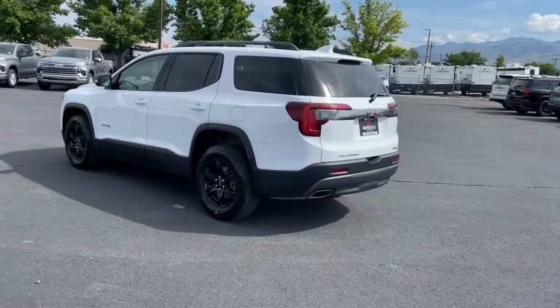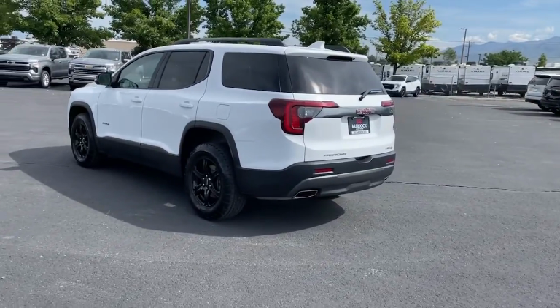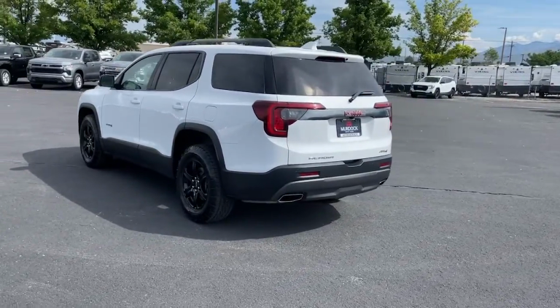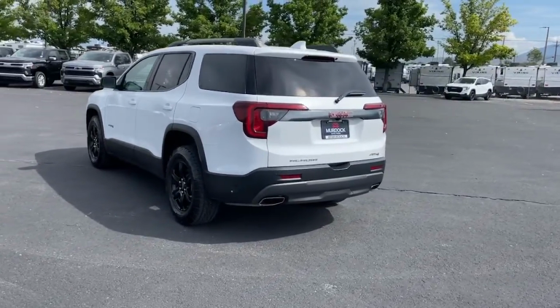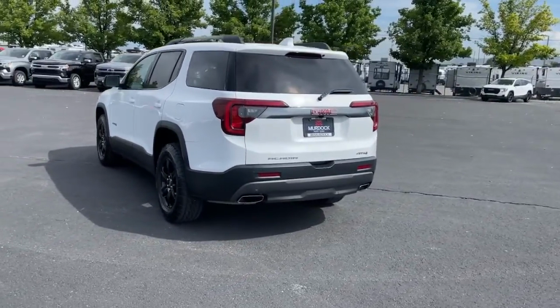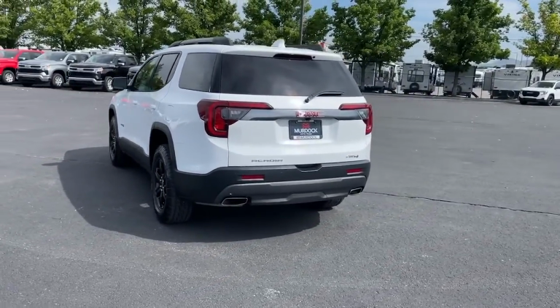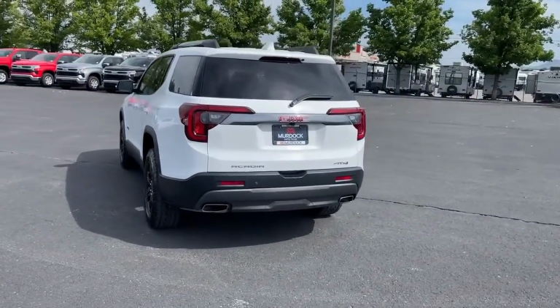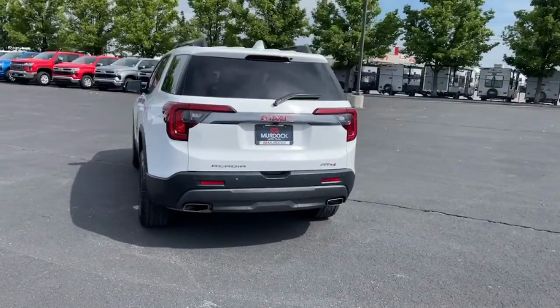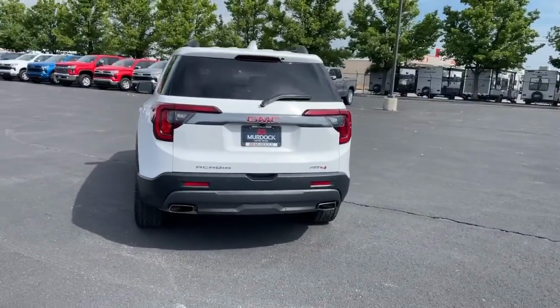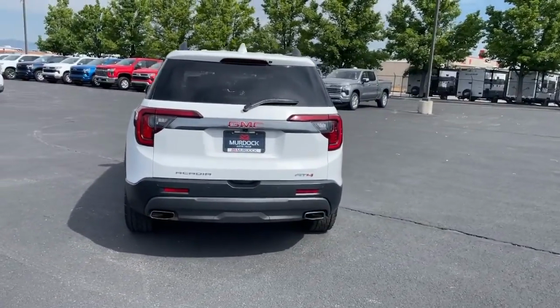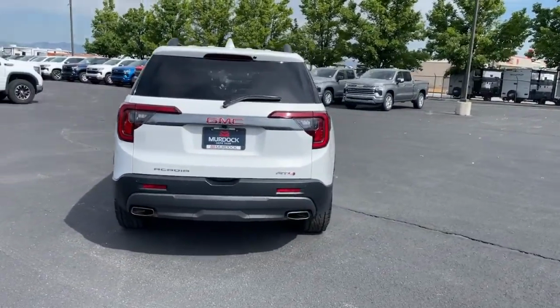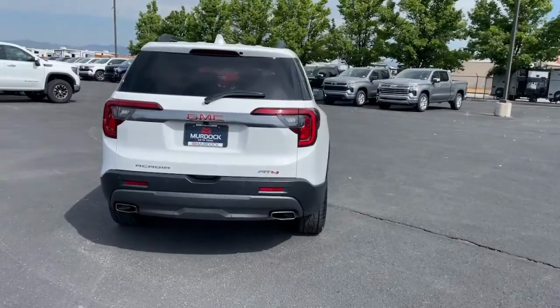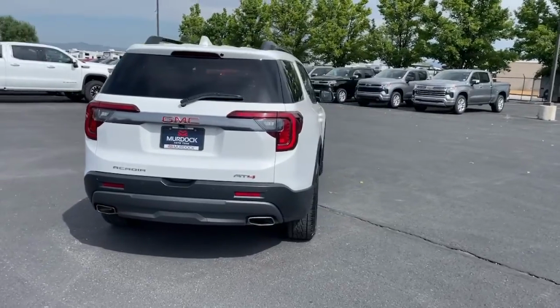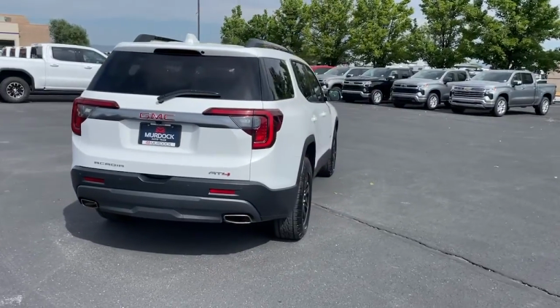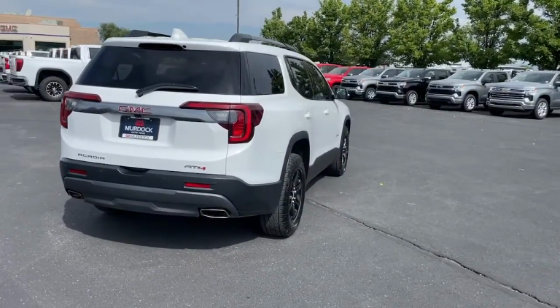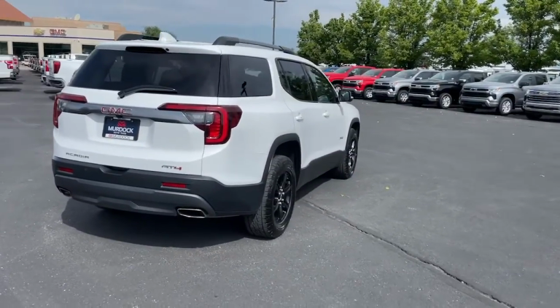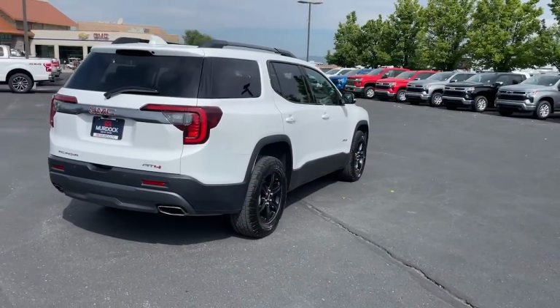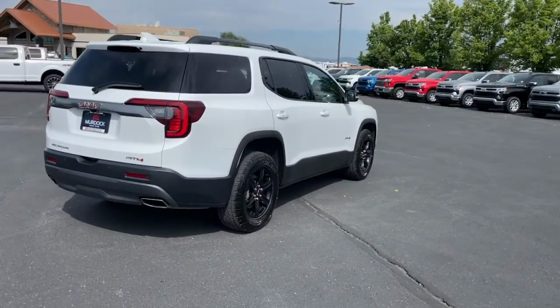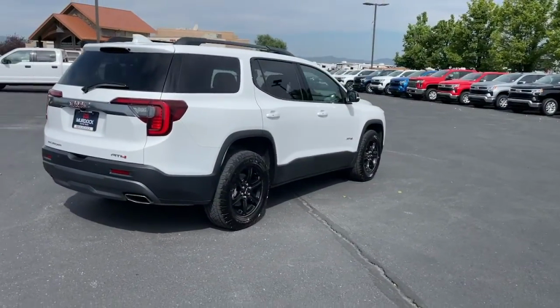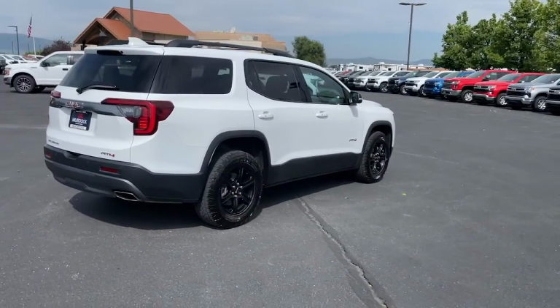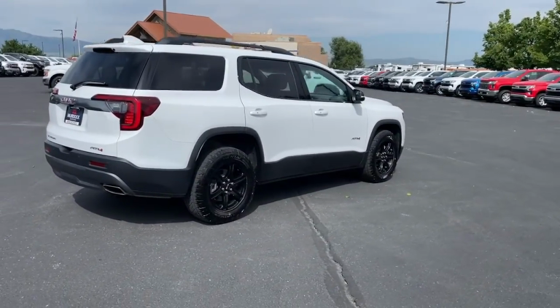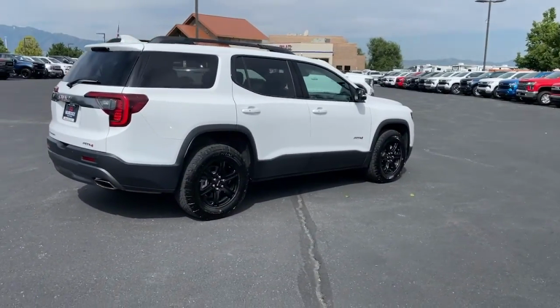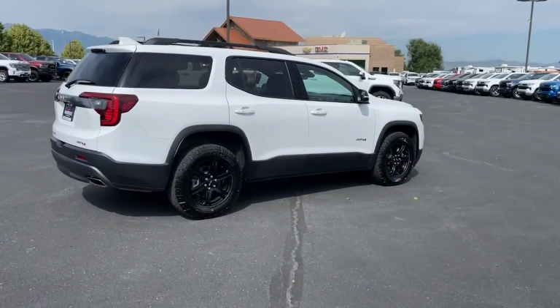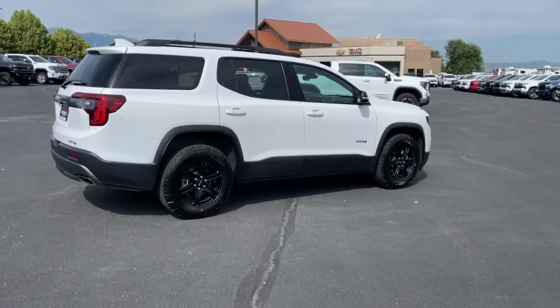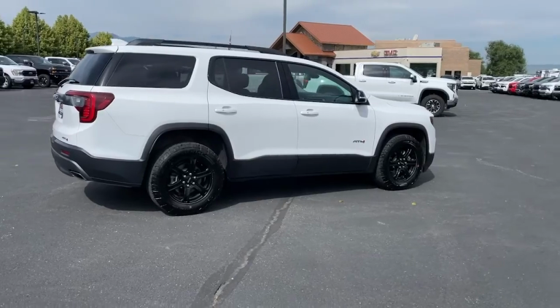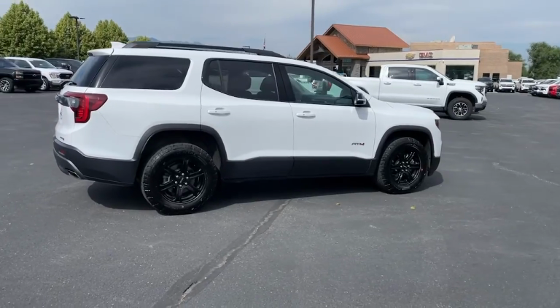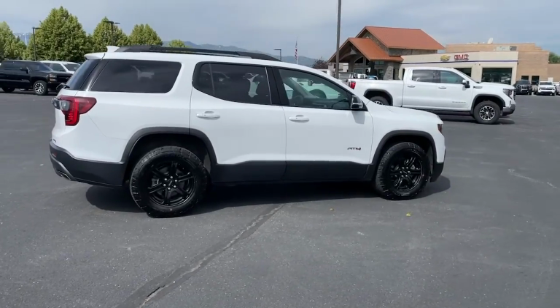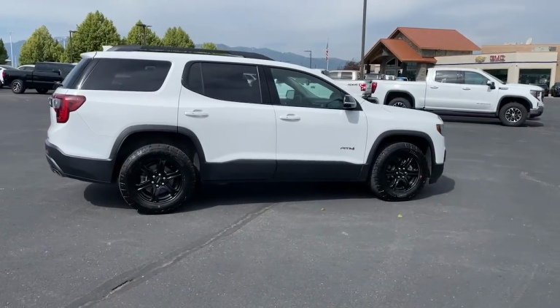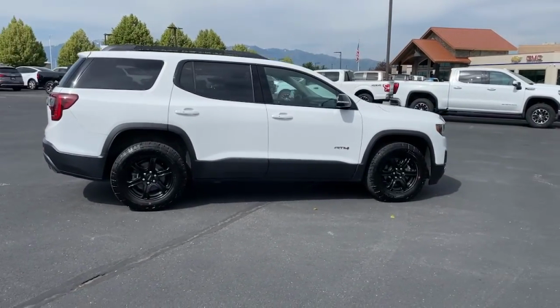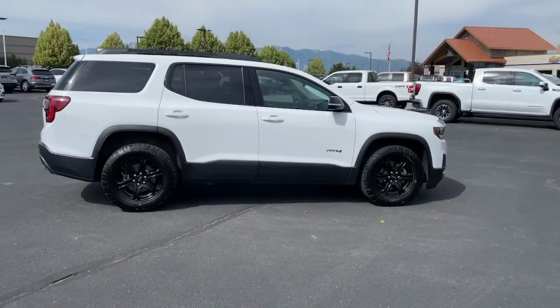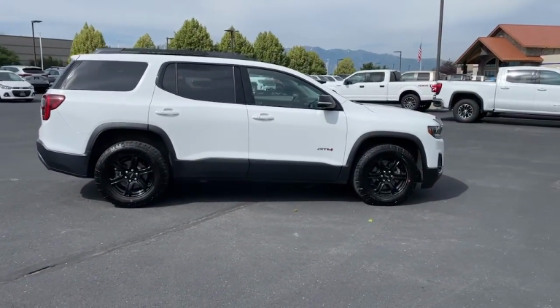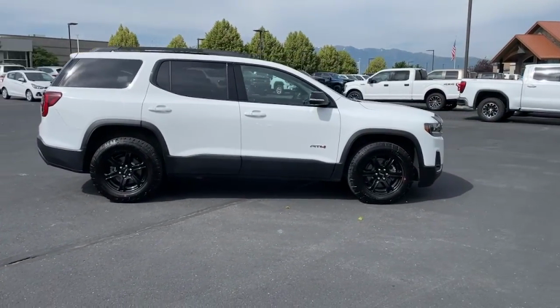This solidly built Acadia delivers family-friendly comfort, convenience, and security. A host of desirable creature comforts and impressive safety features are at your command in this attractive, versatile vehicle.